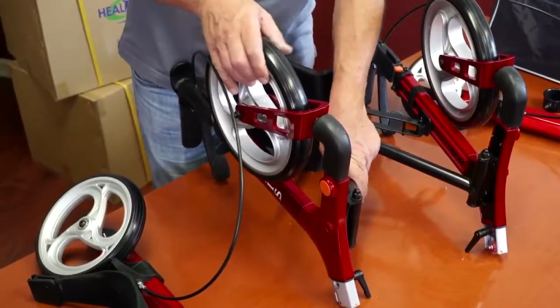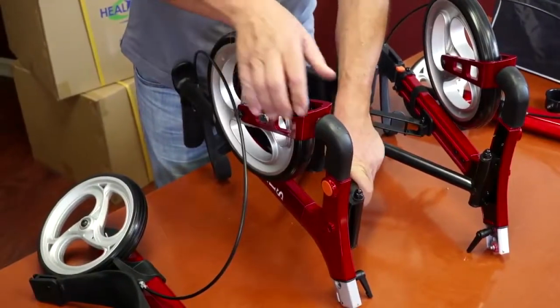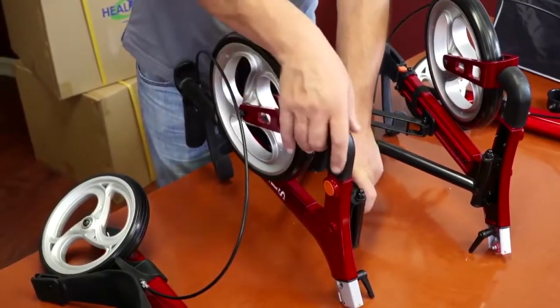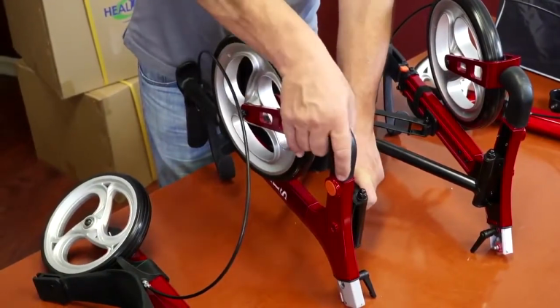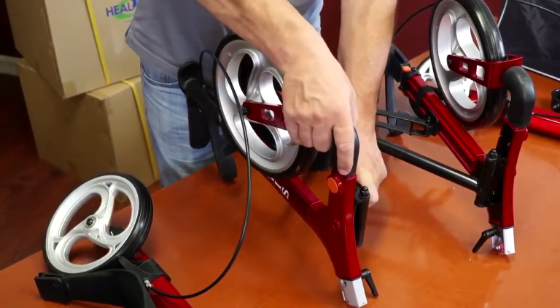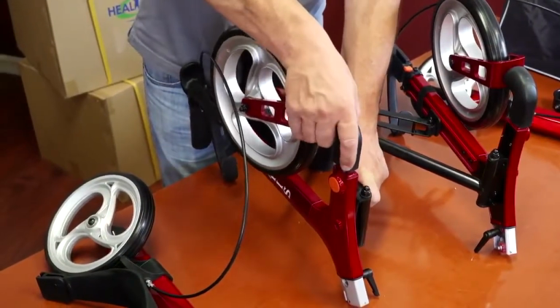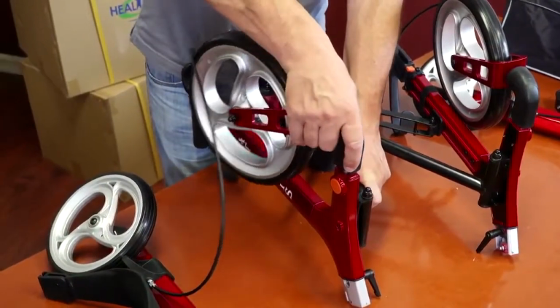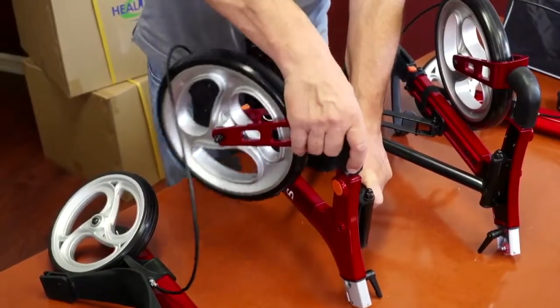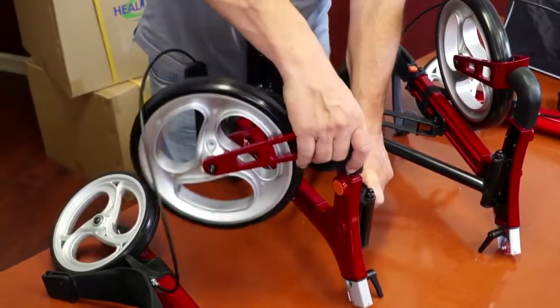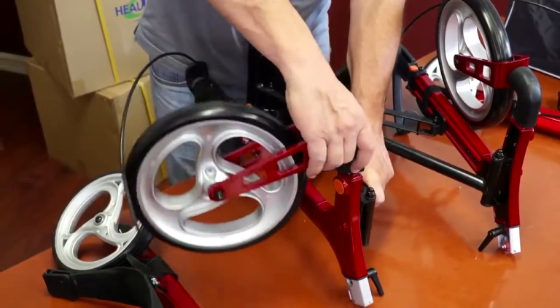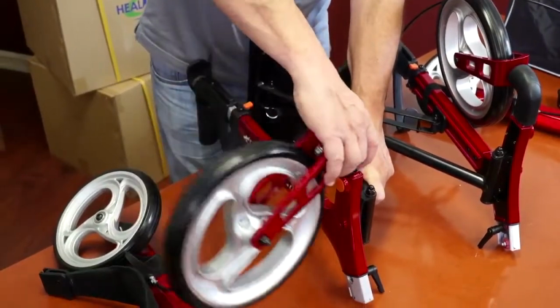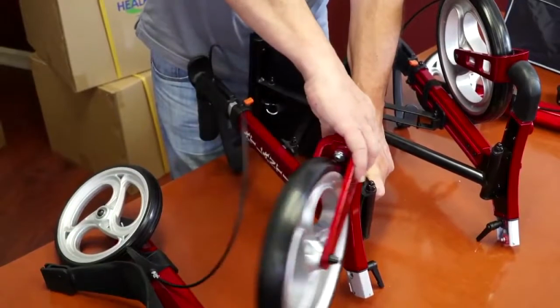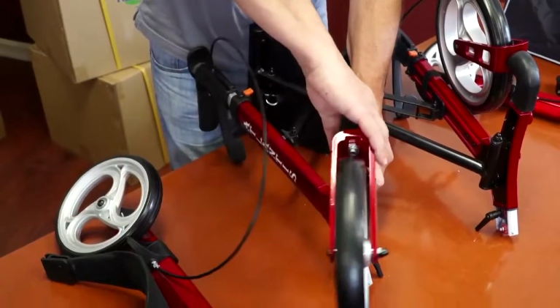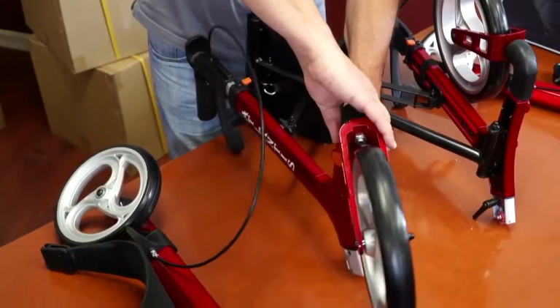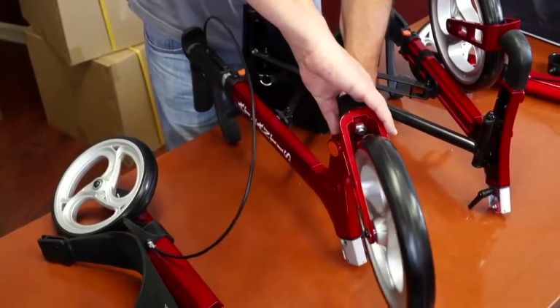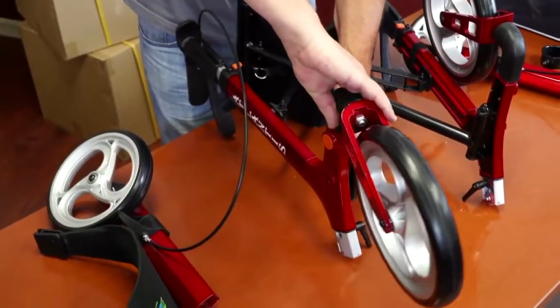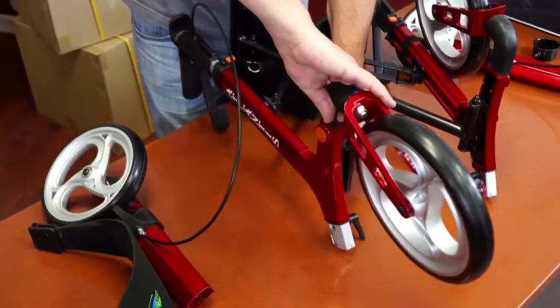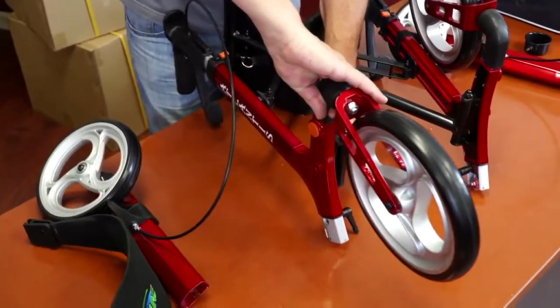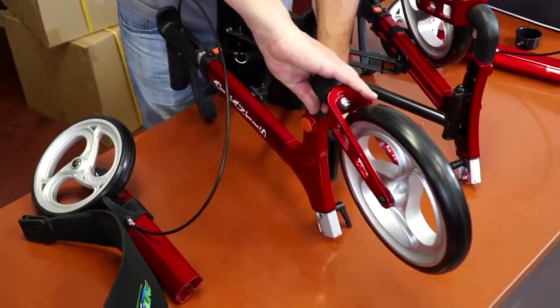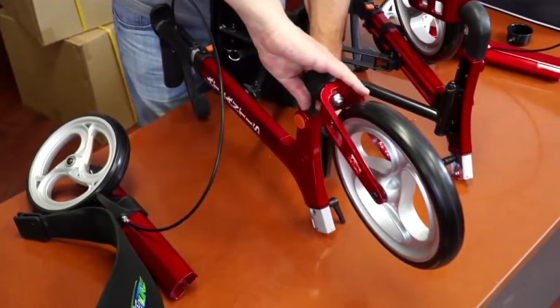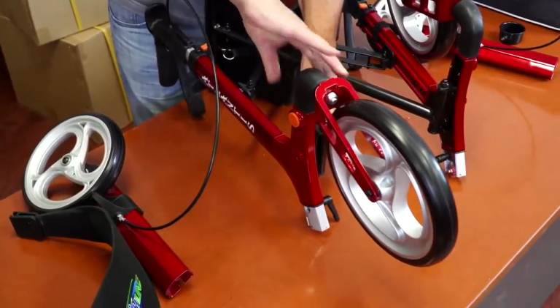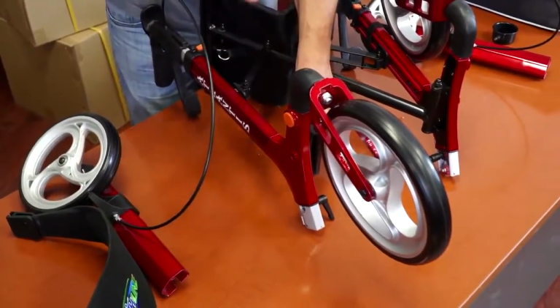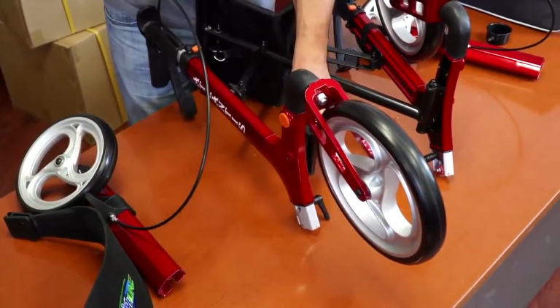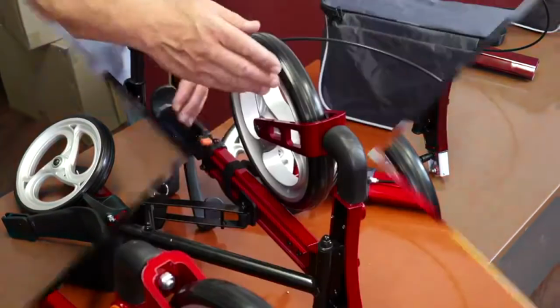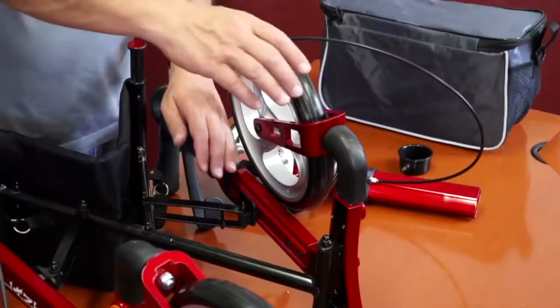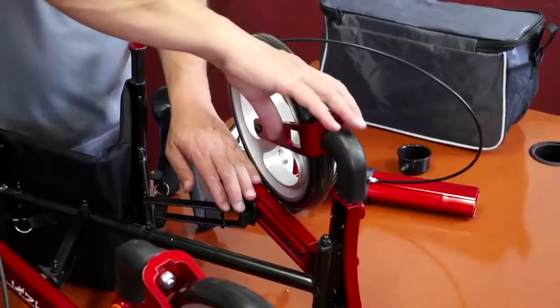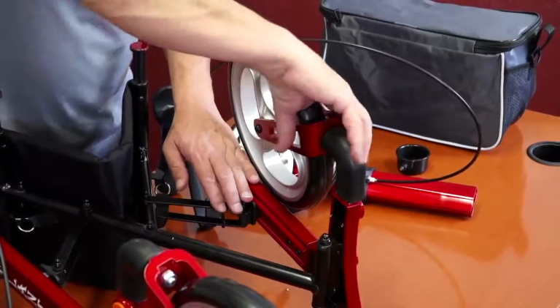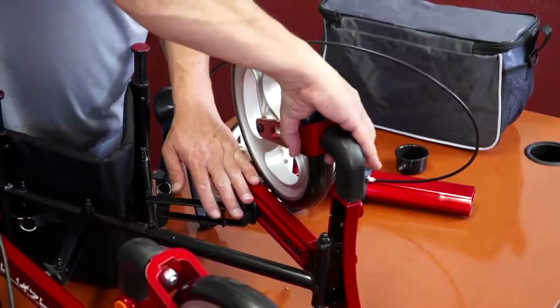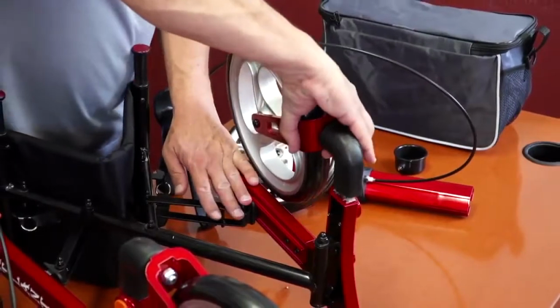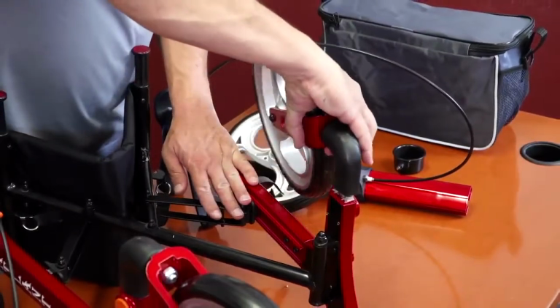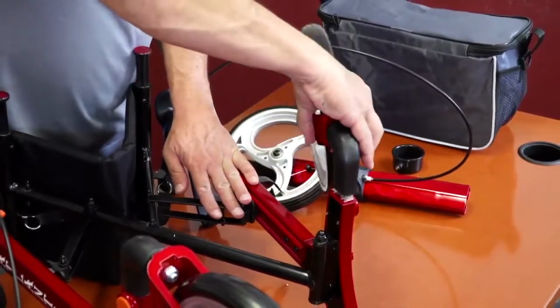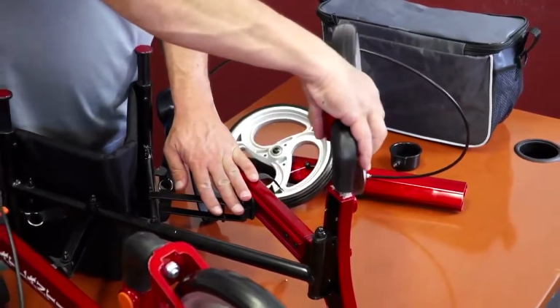To unfold the wheels, first pull the wheel up slightly, turn it 180 degrees forward on its axis, and snap it down into place. Repeat the same procedure for the other wheel.